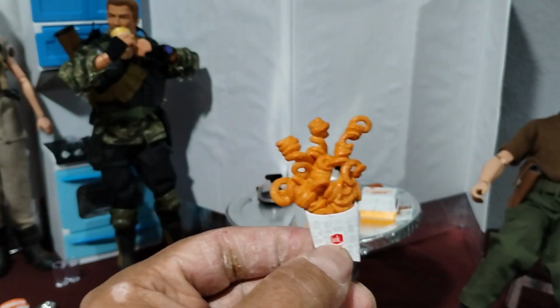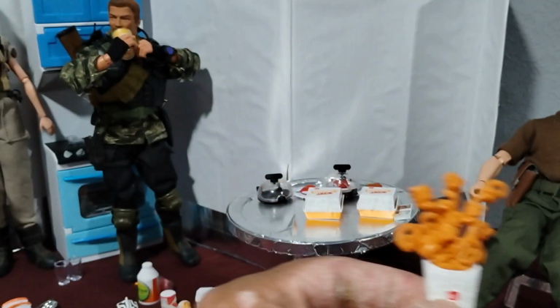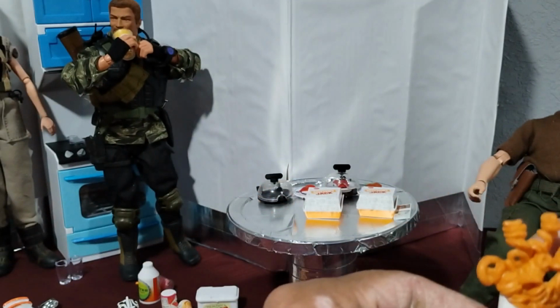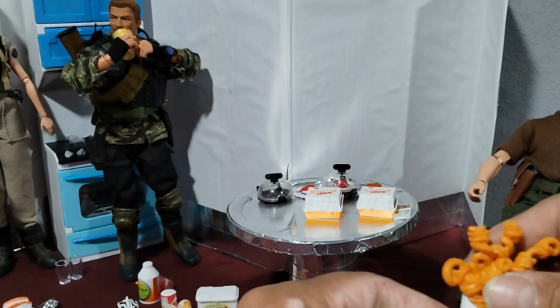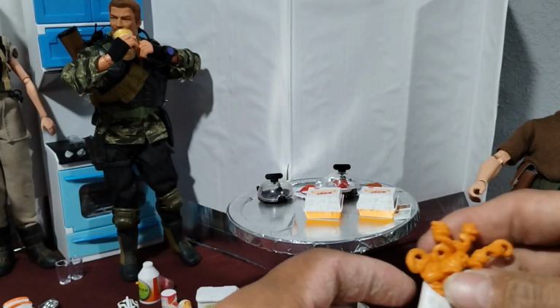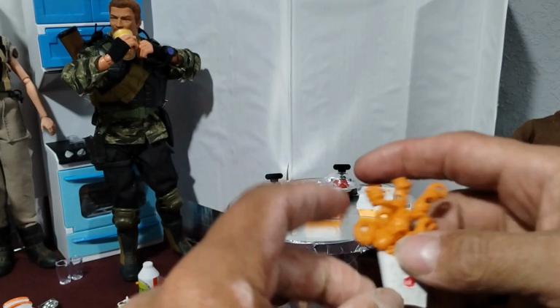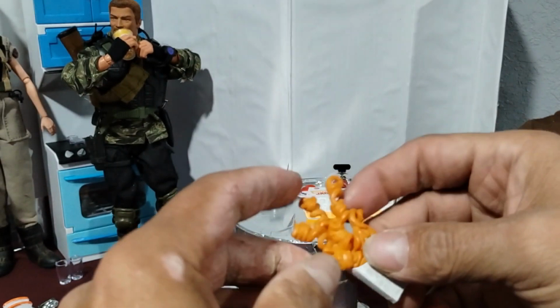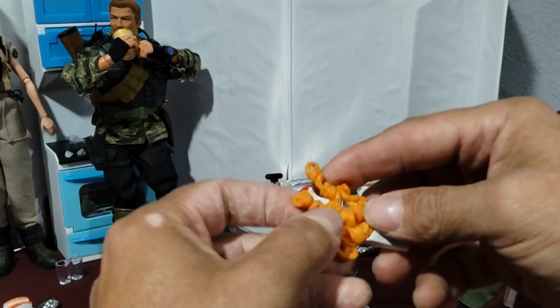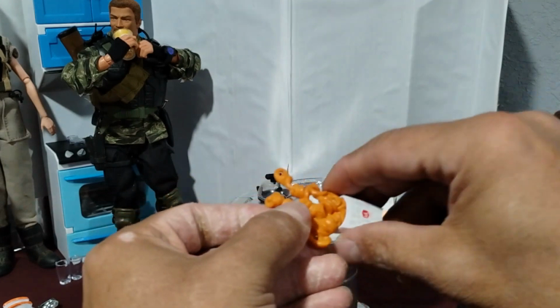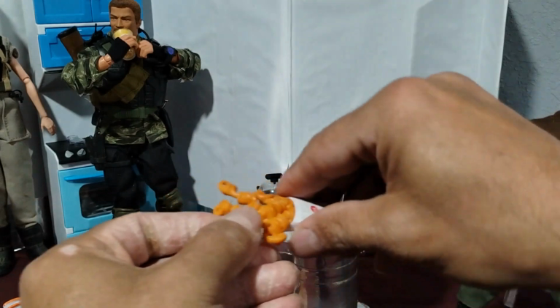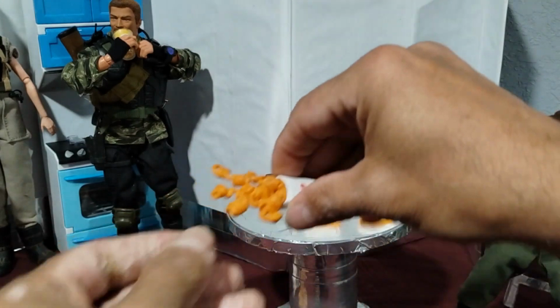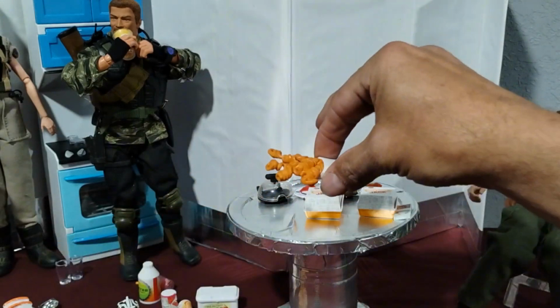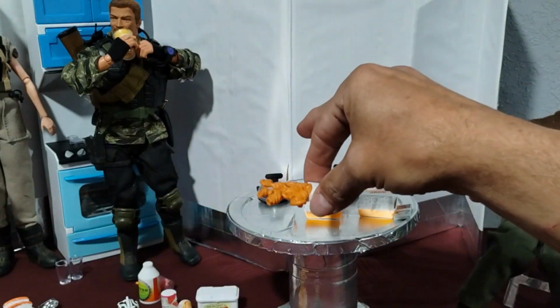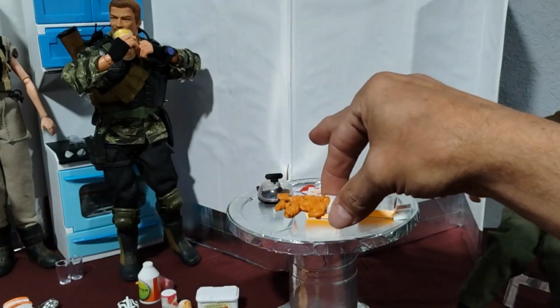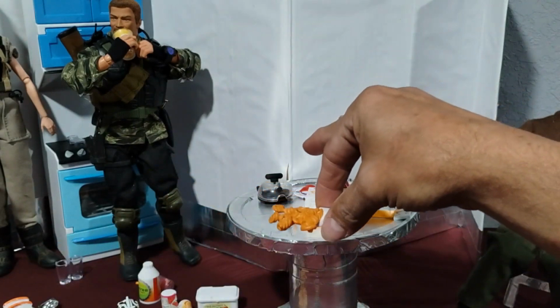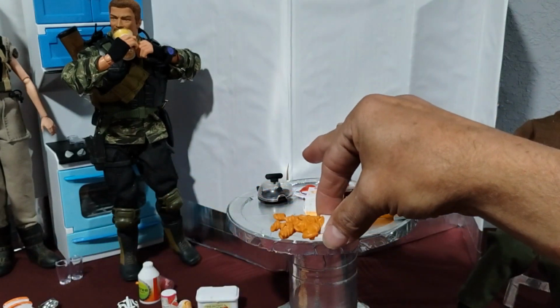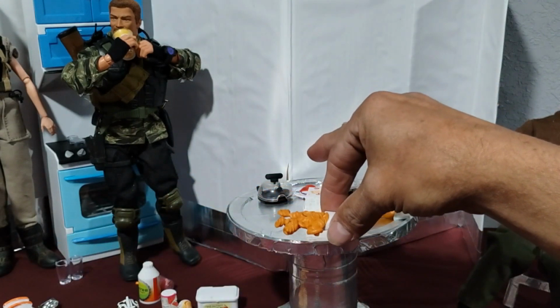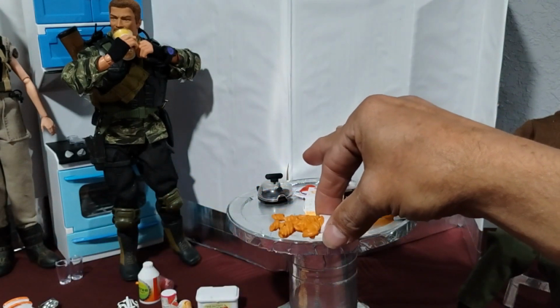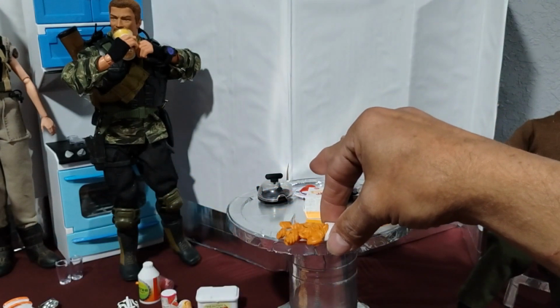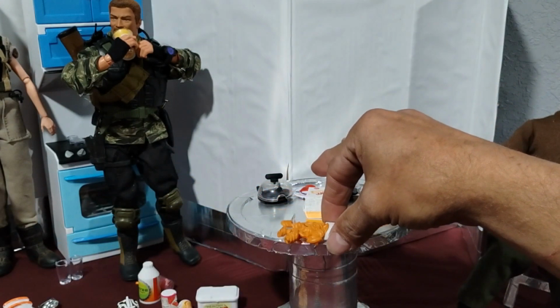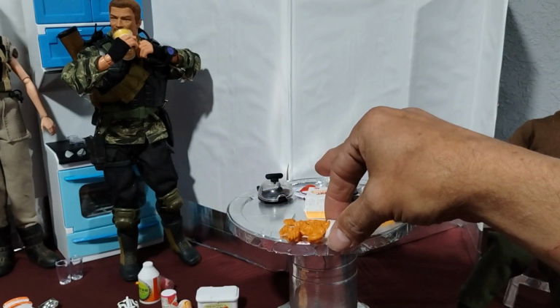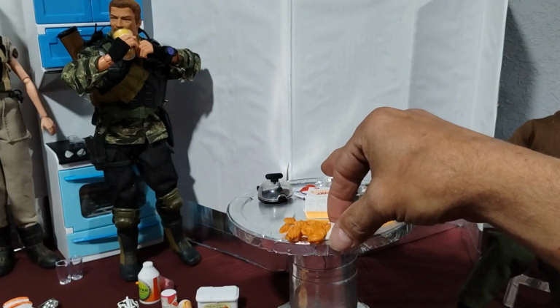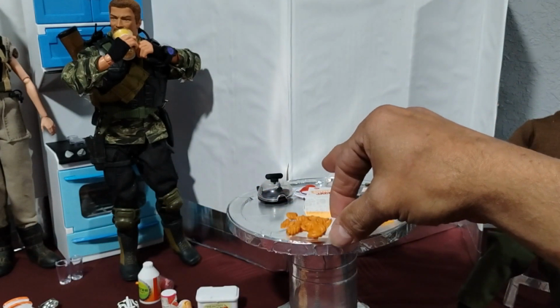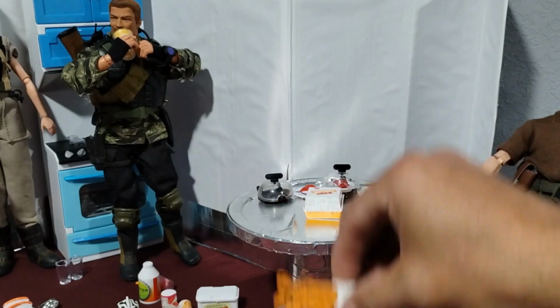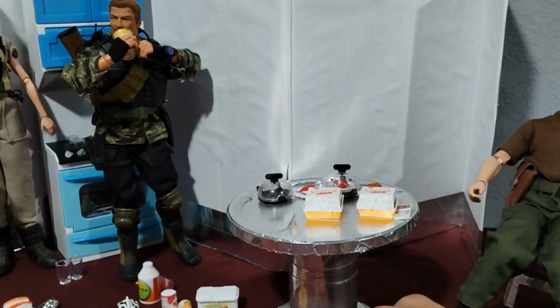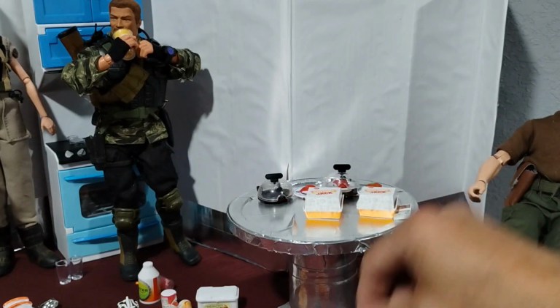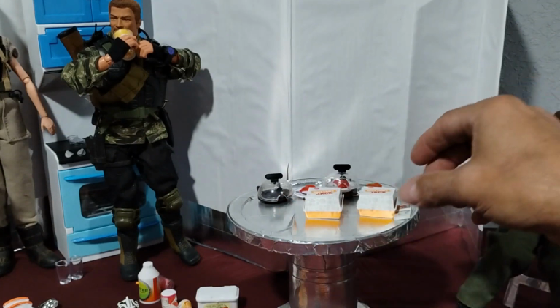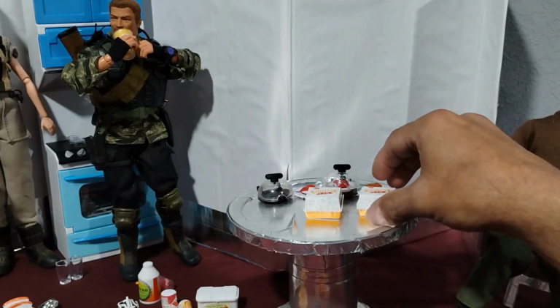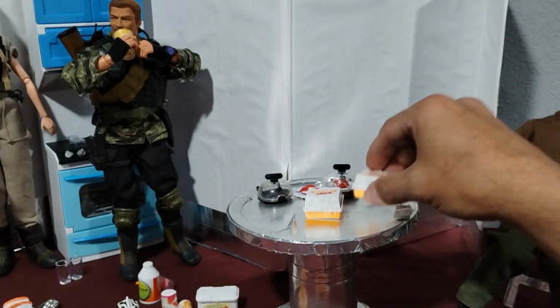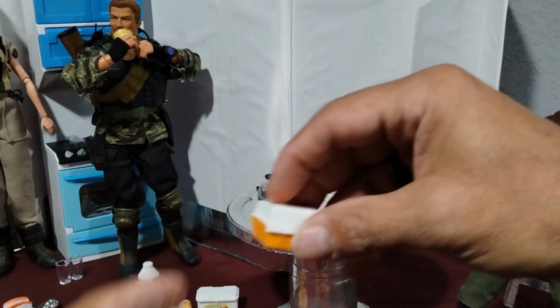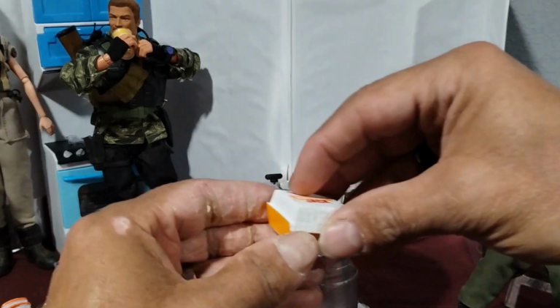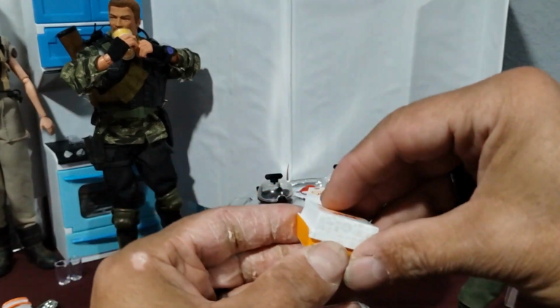It's a curly fries from Jack in the Box. I'm guessing it's supposed to look like it's coming out of the box laying down on the table. This one's cool.